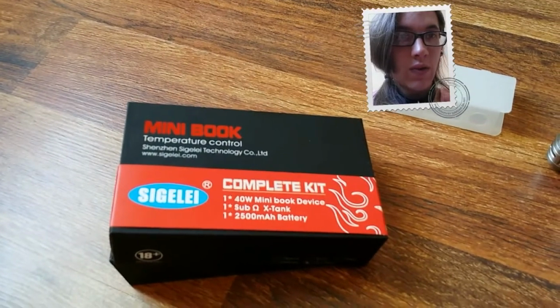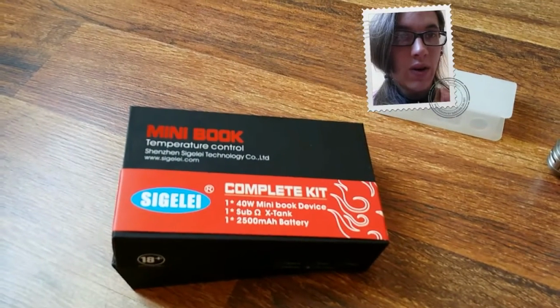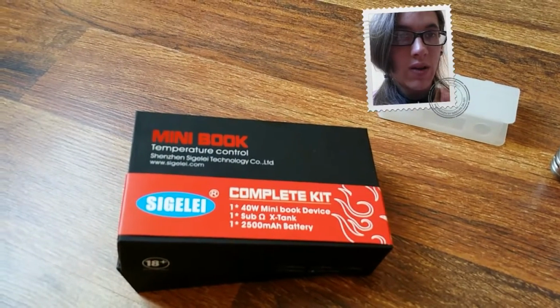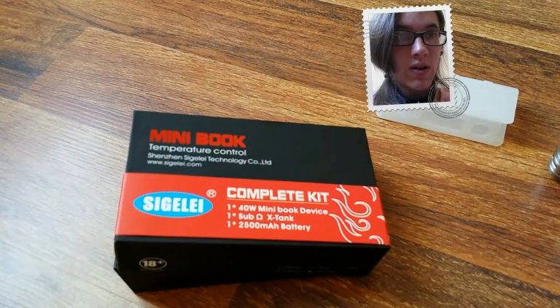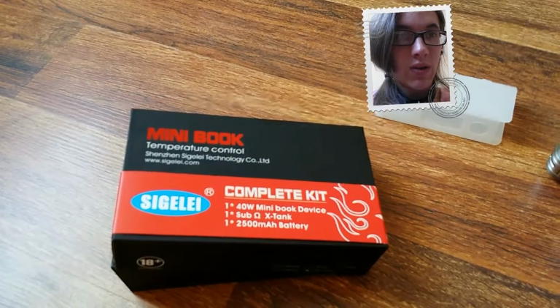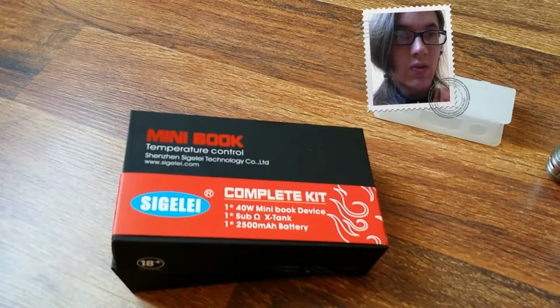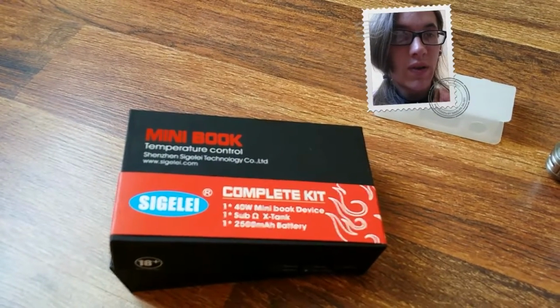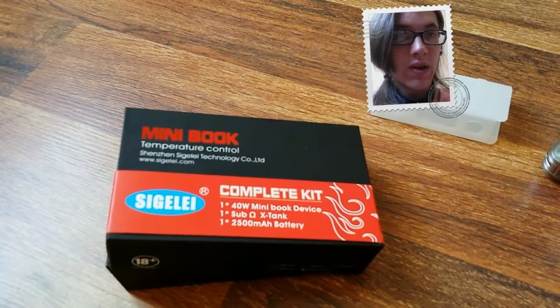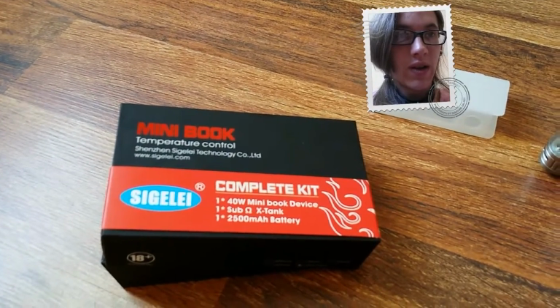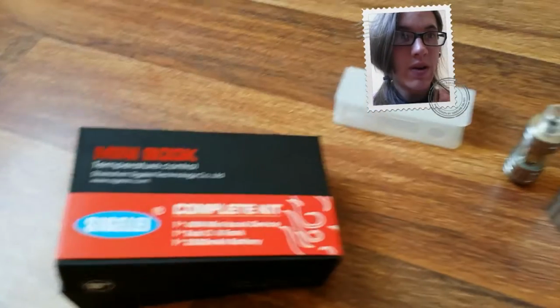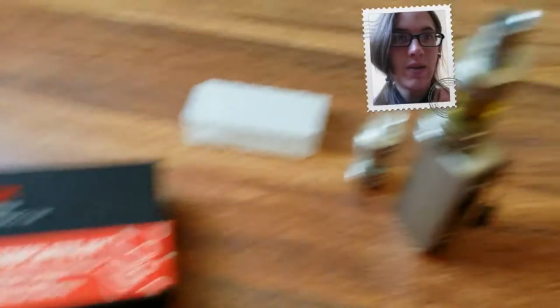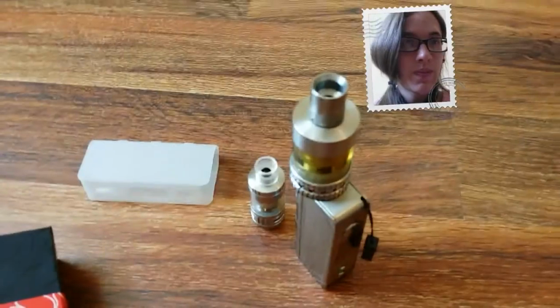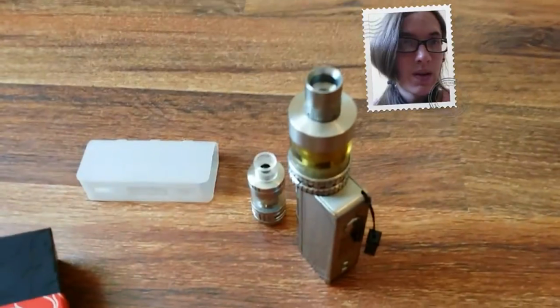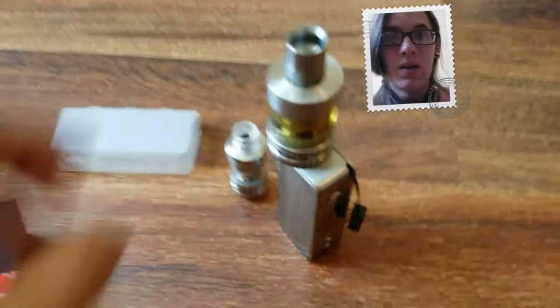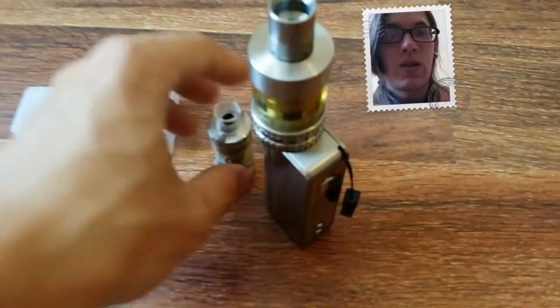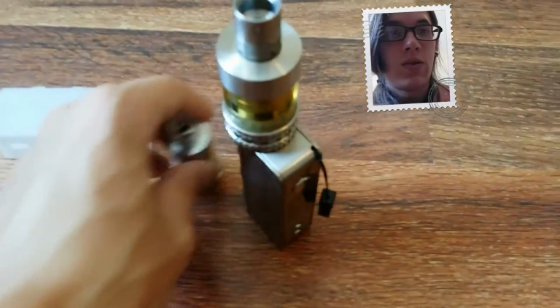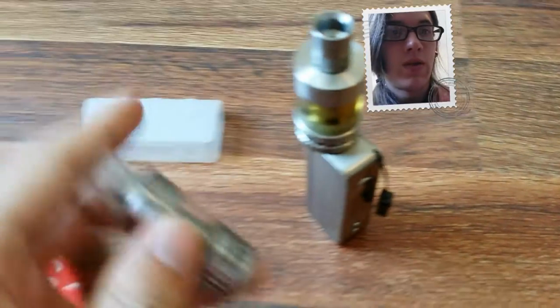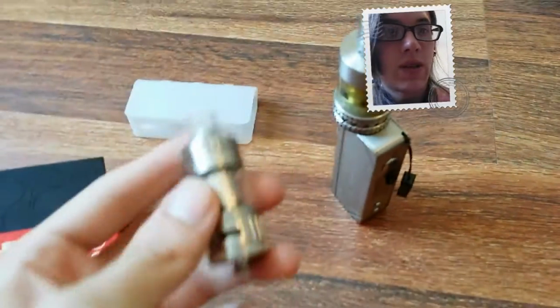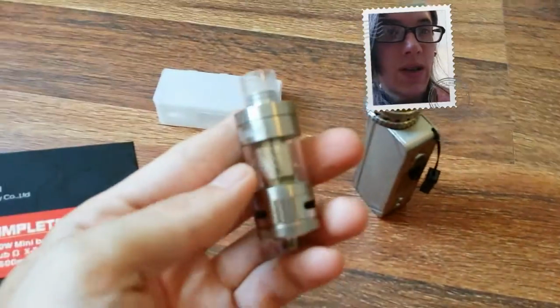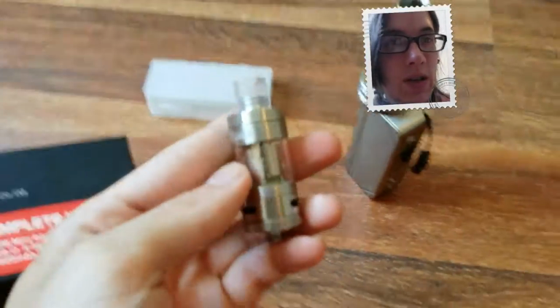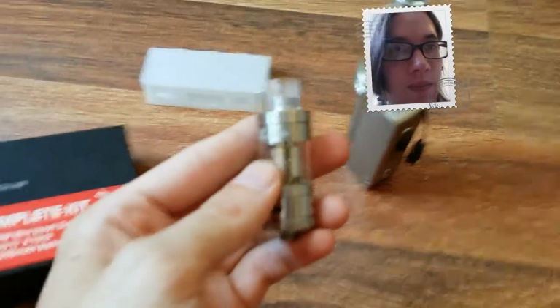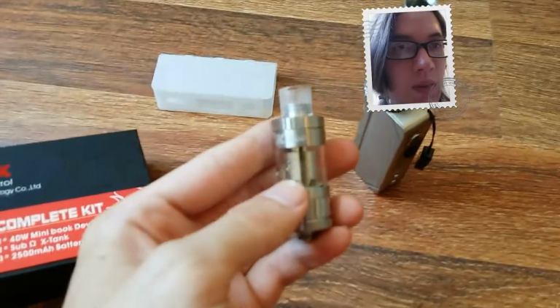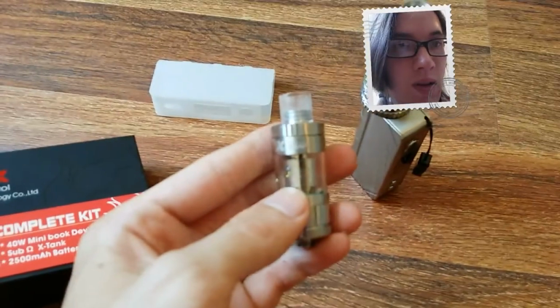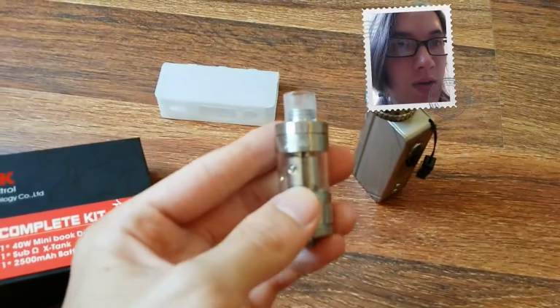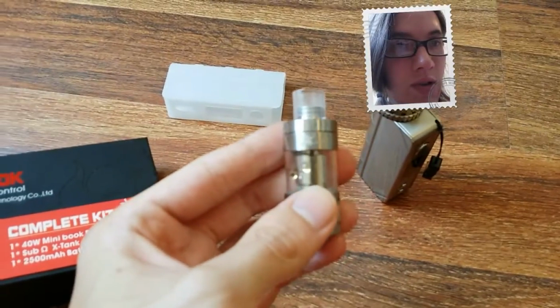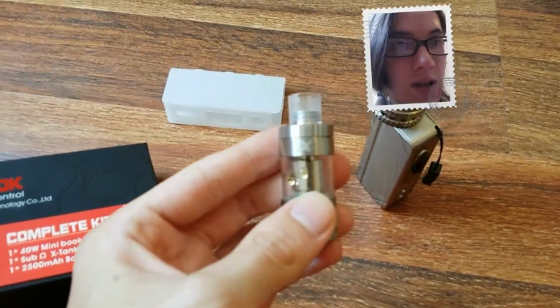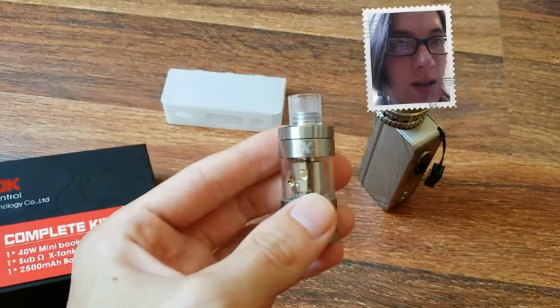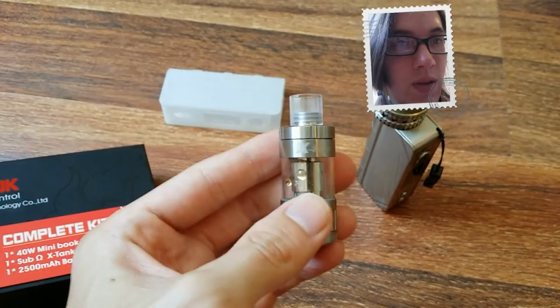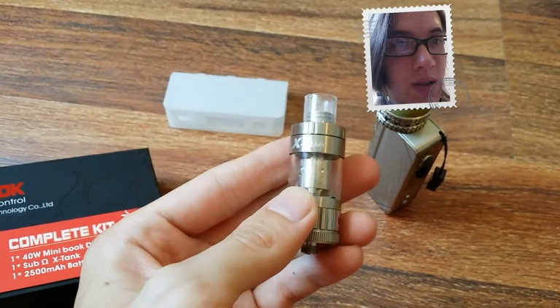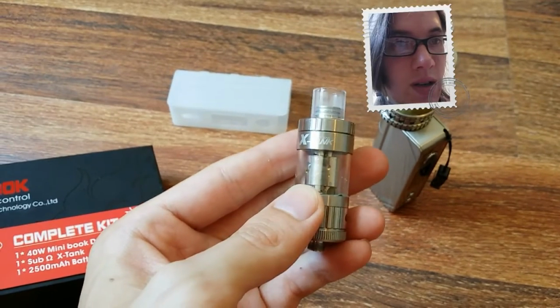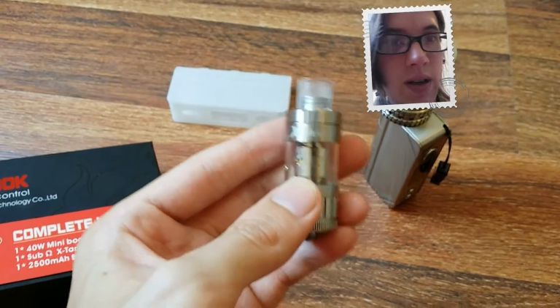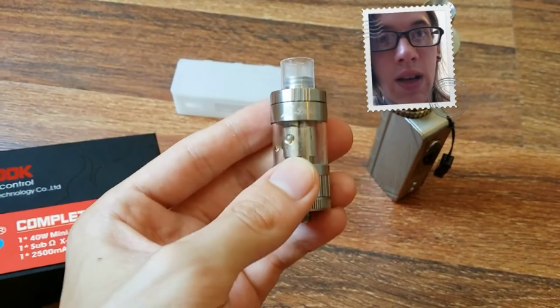It's a 40 watt device and includes a 2500 mAh battery. Here's the device and tank. Here's the original tank that it came with, which is the X-Tank.